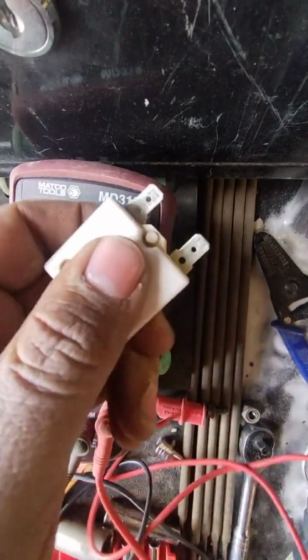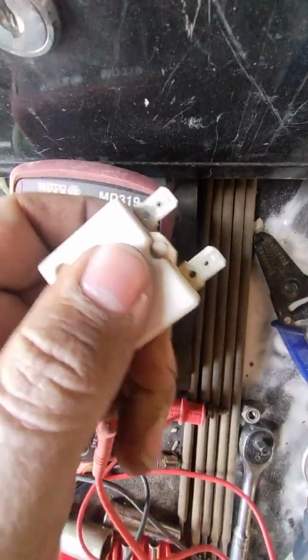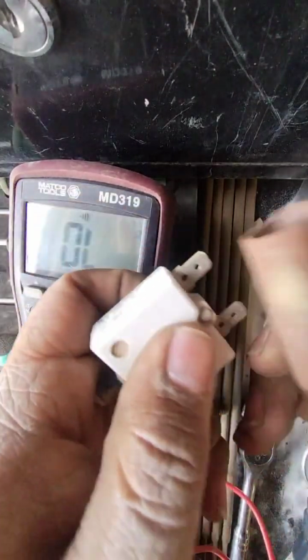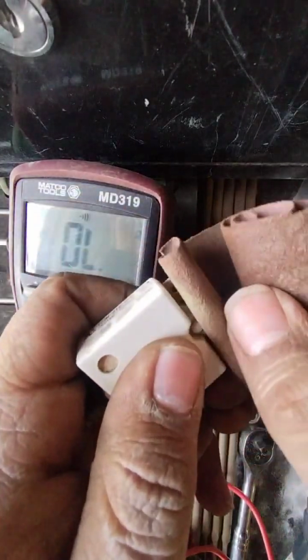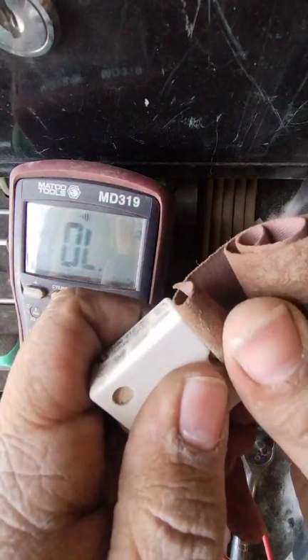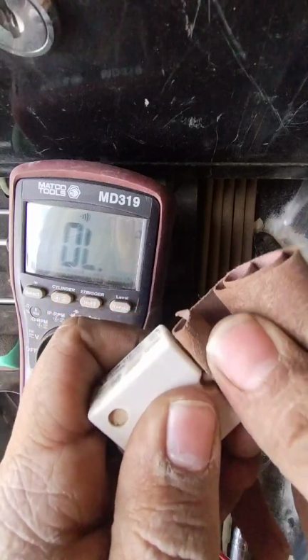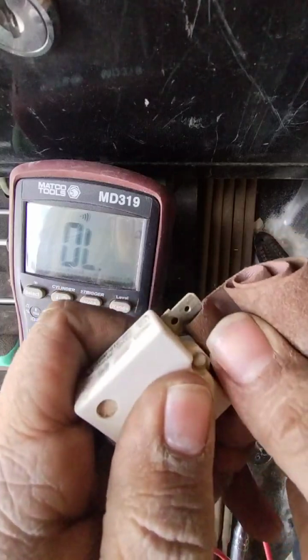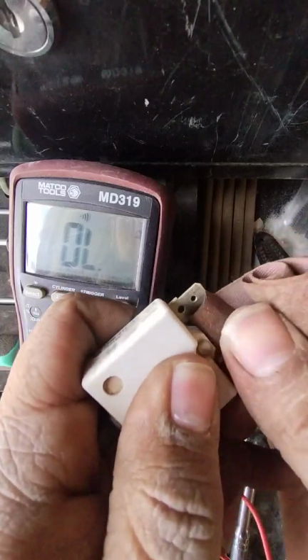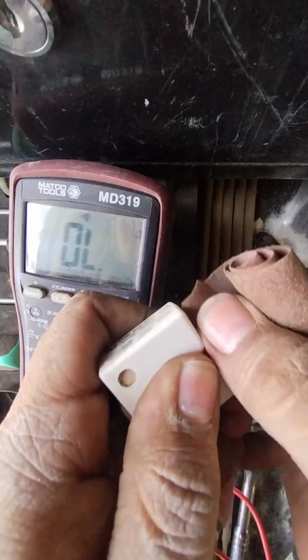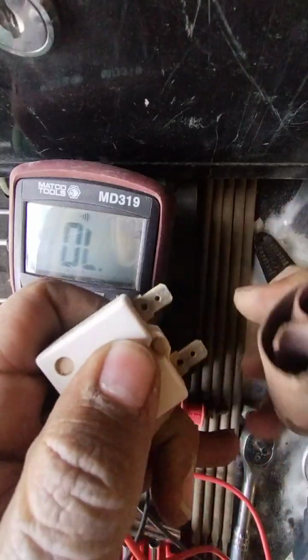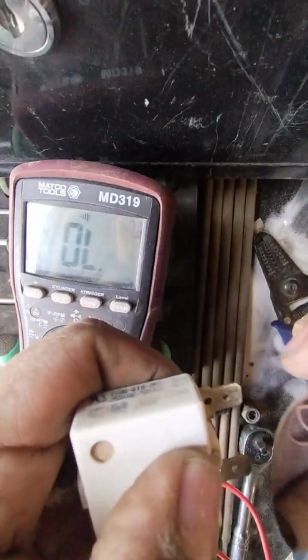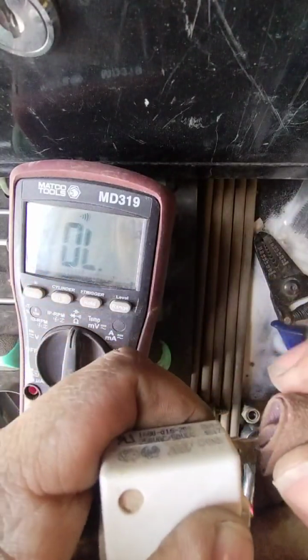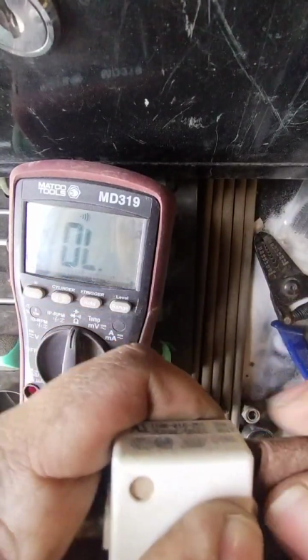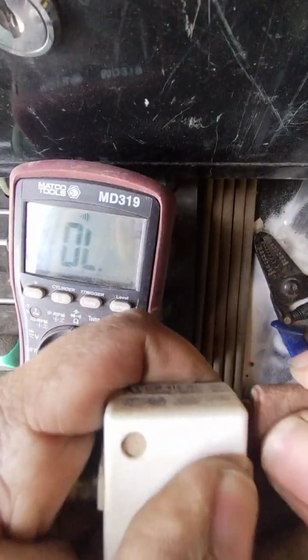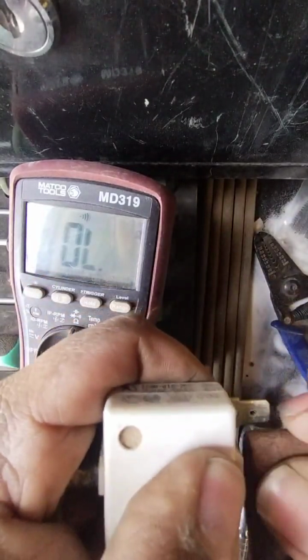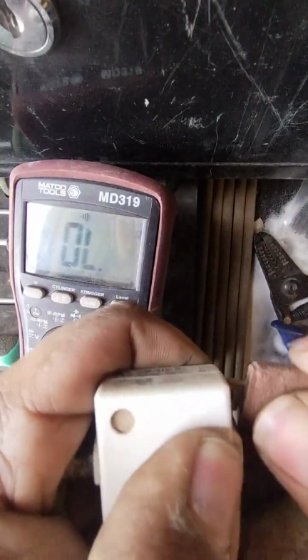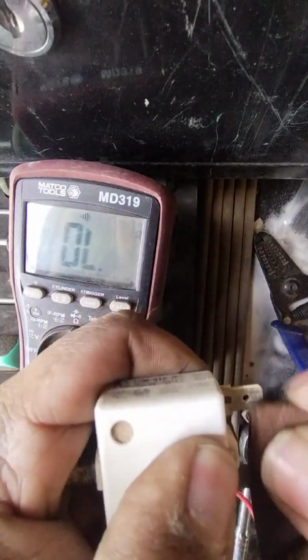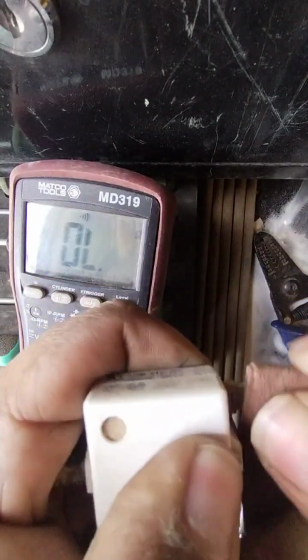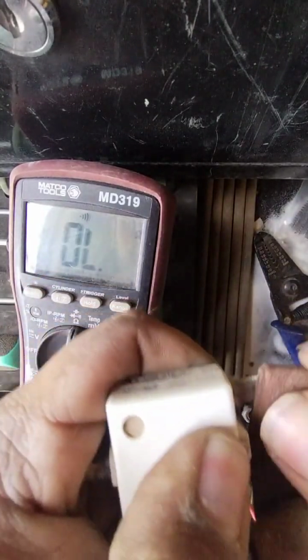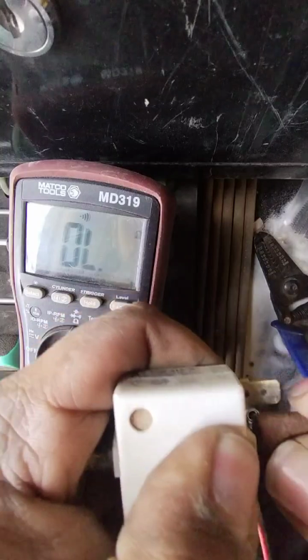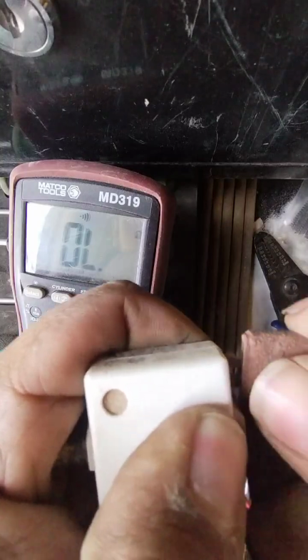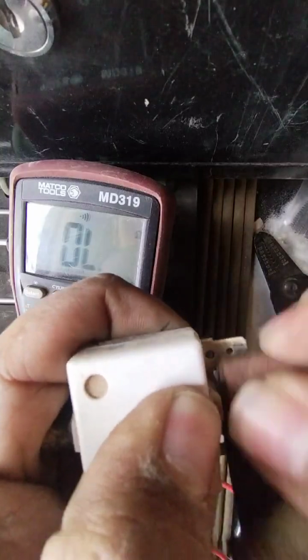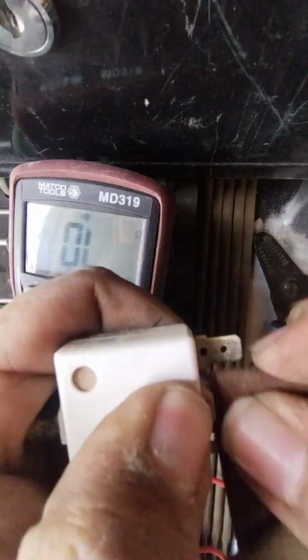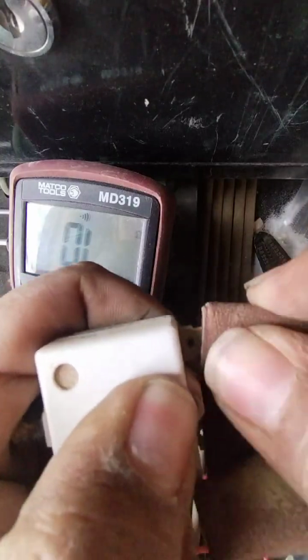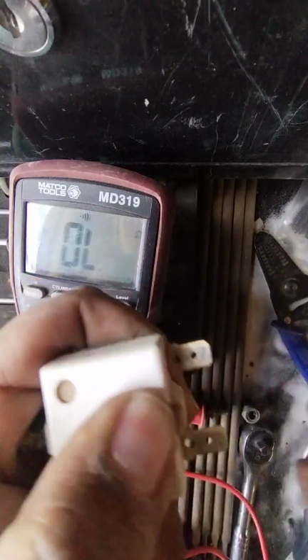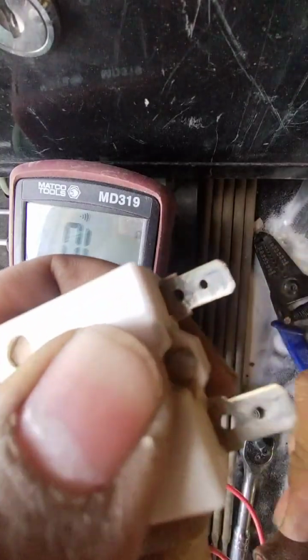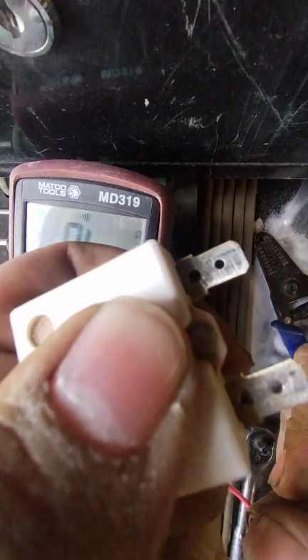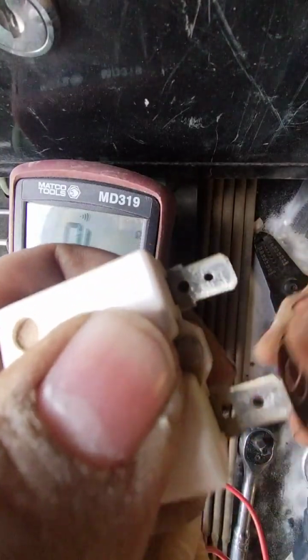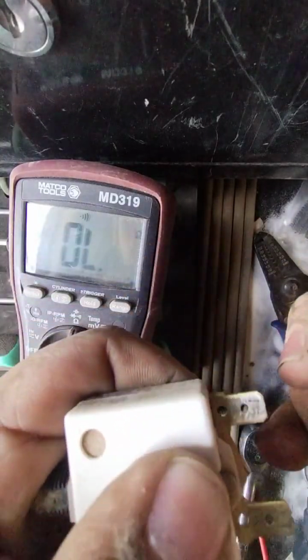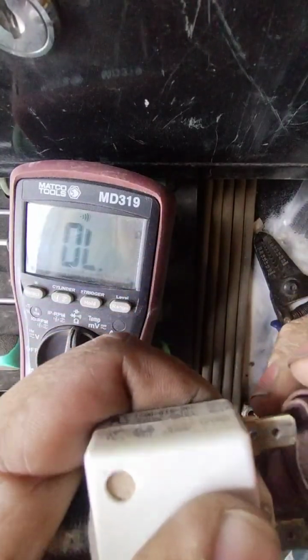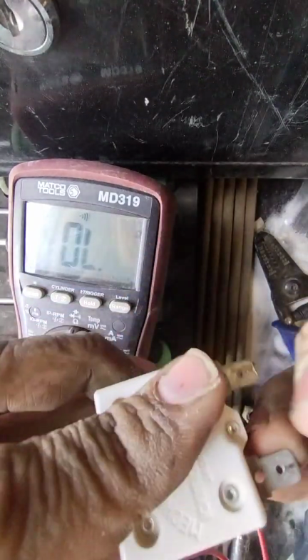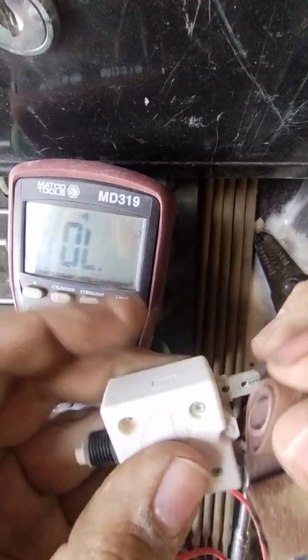If you aren't sure you're getting a good connection, you can always give it a good scratch to get to the clean metal, as I'm doing here. Good clean metal, as you can see.